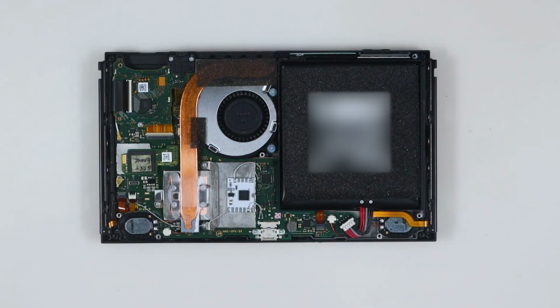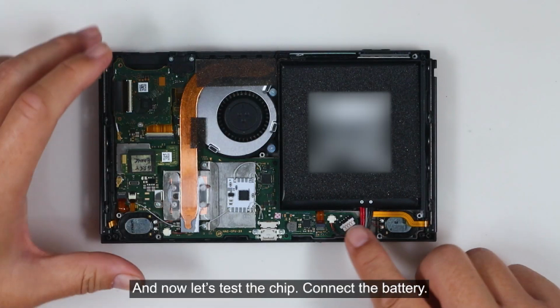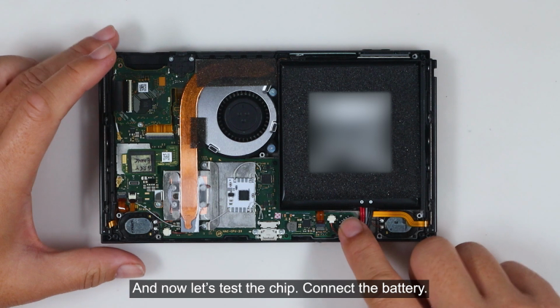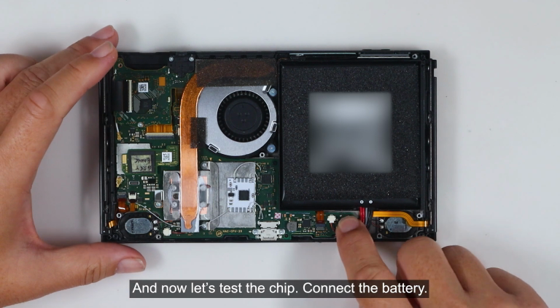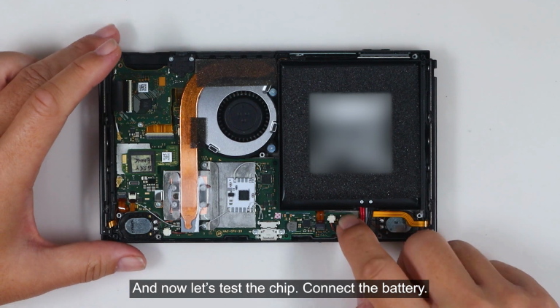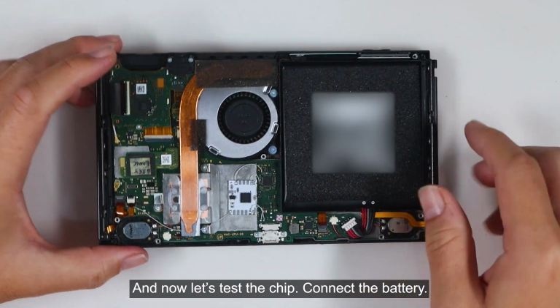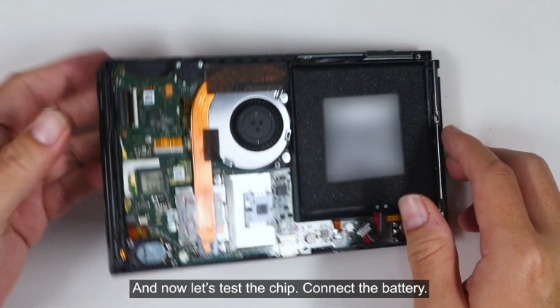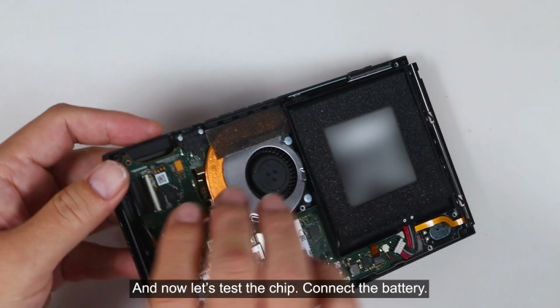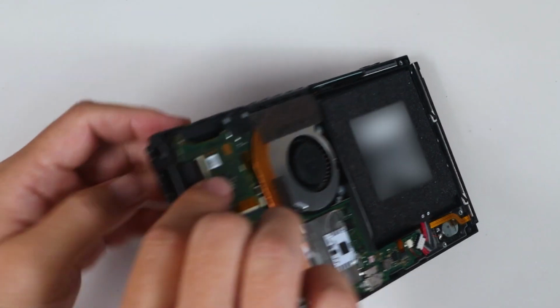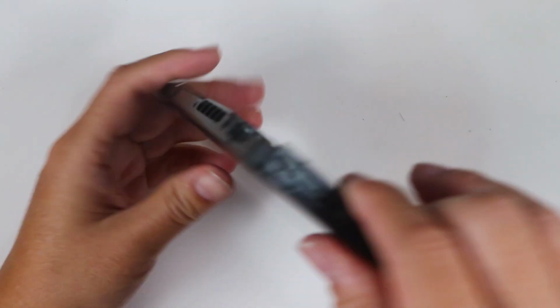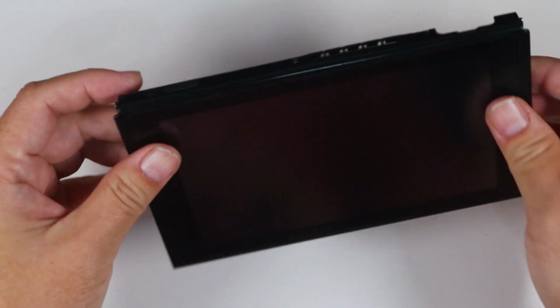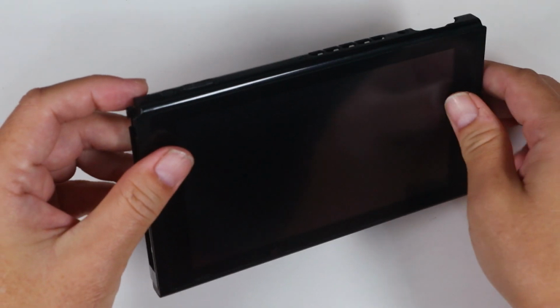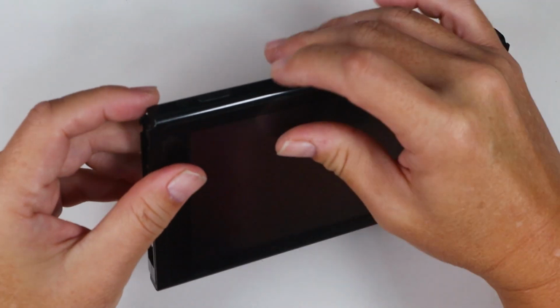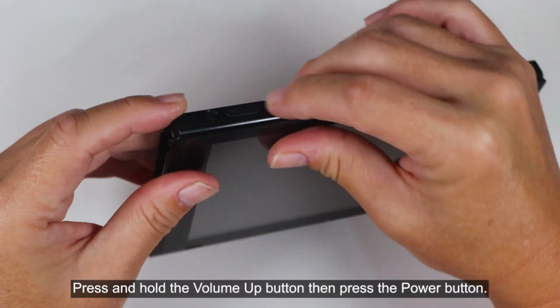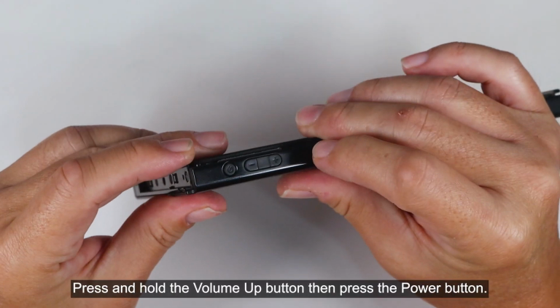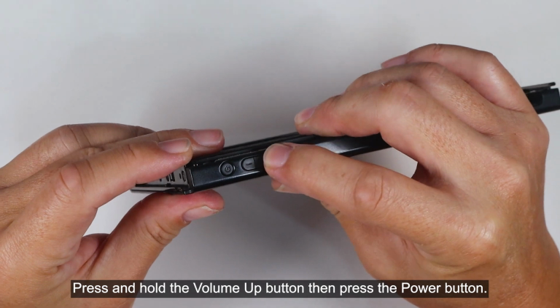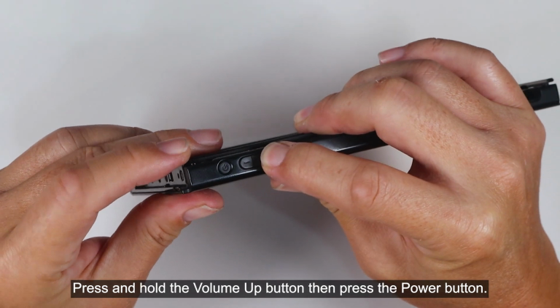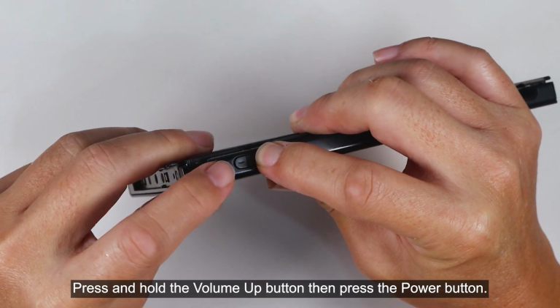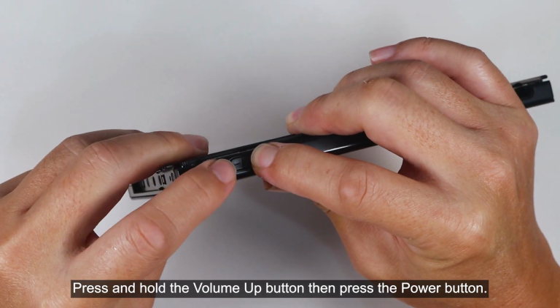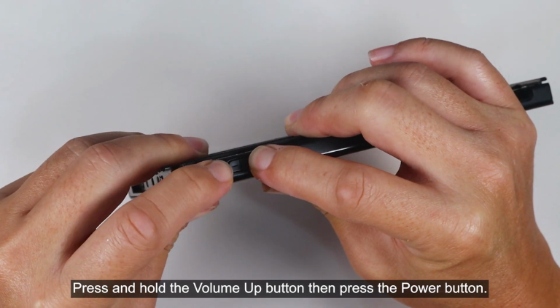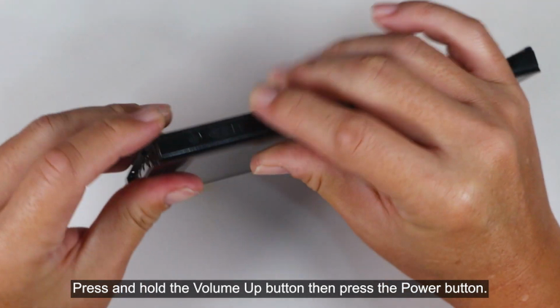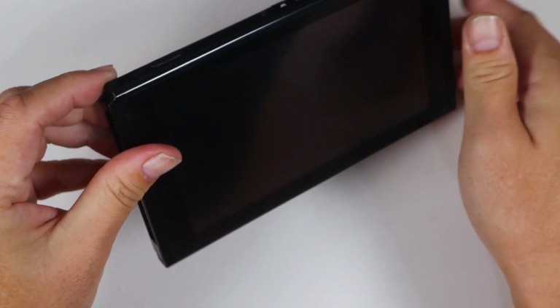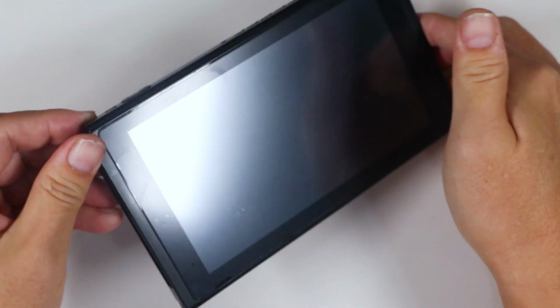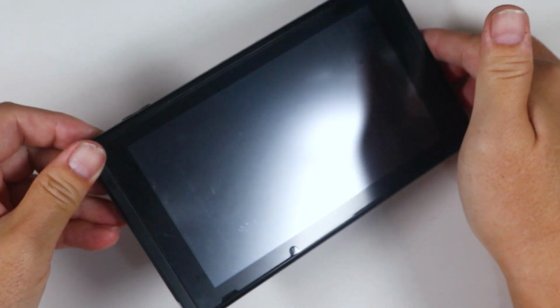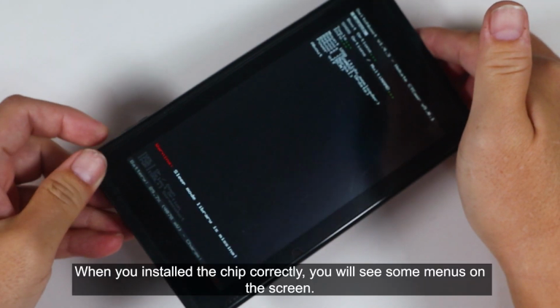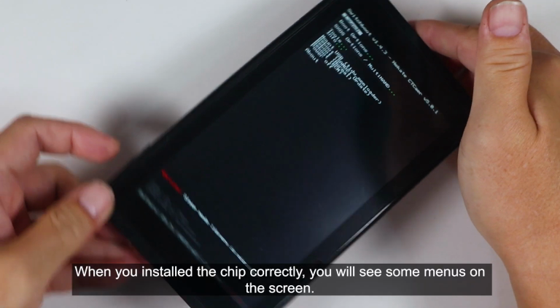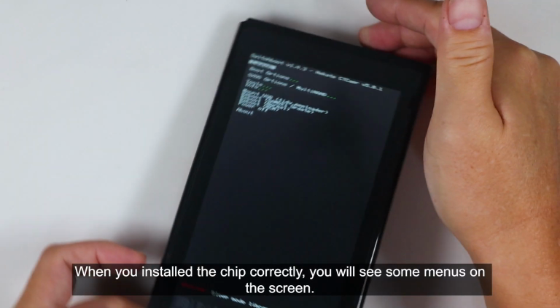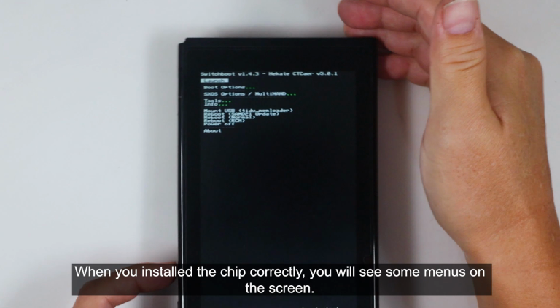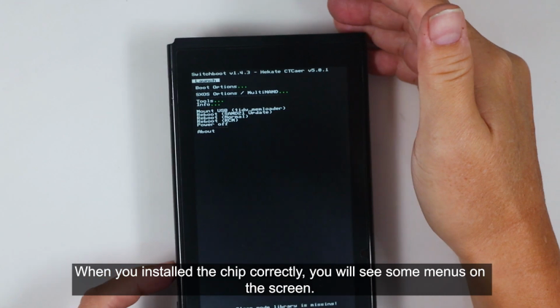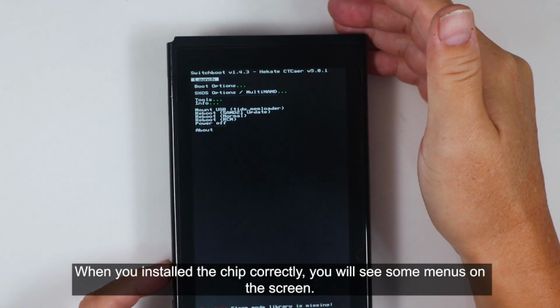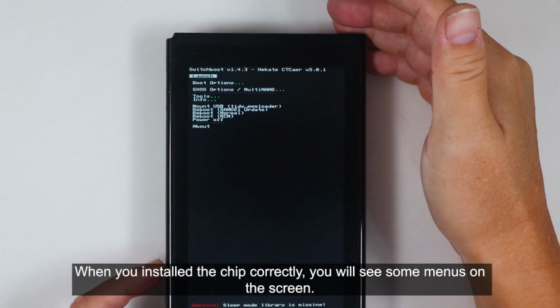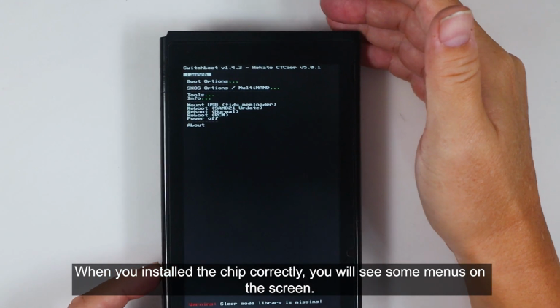Now let's test the chip. Connect the battery. Press and hold the volume up button, then press the power button. When you install the chip correctly, you will see some menus on the screen.